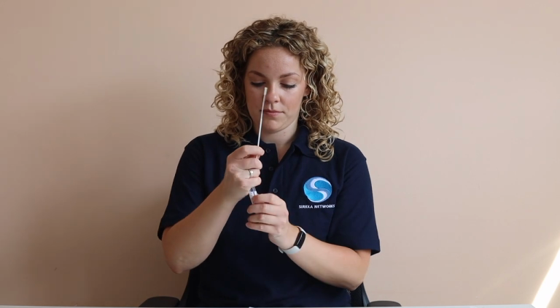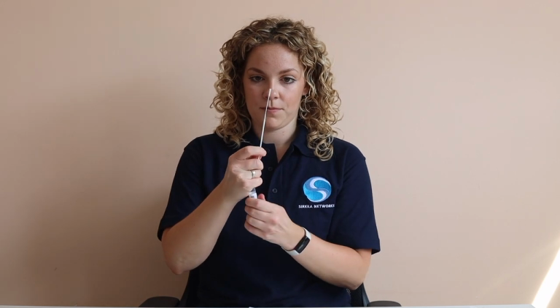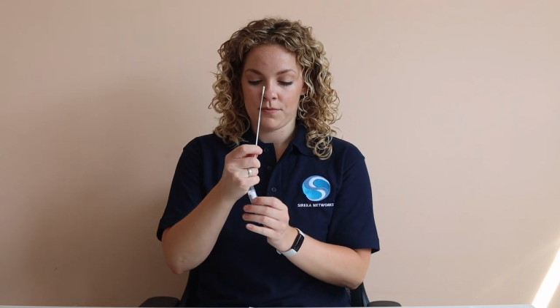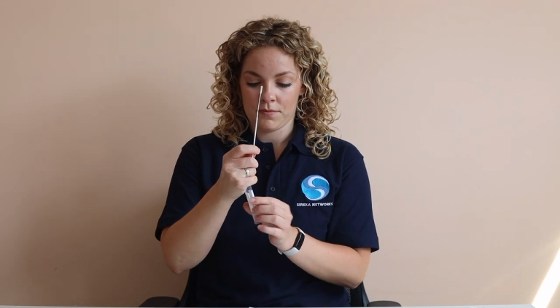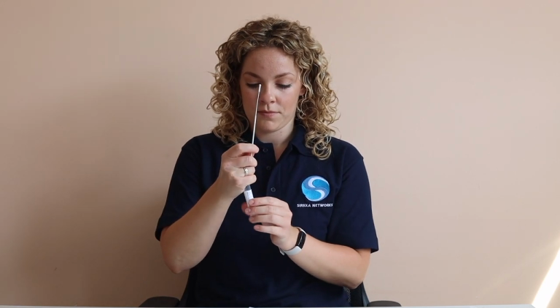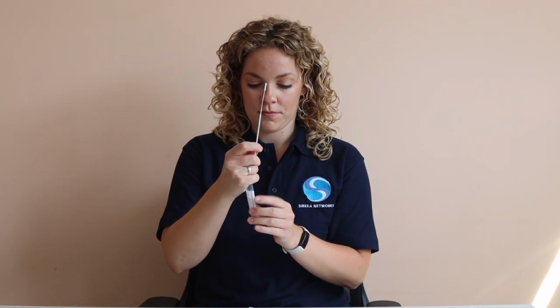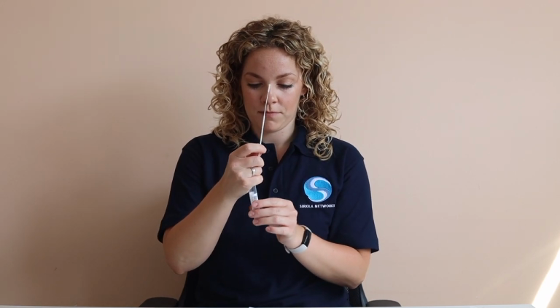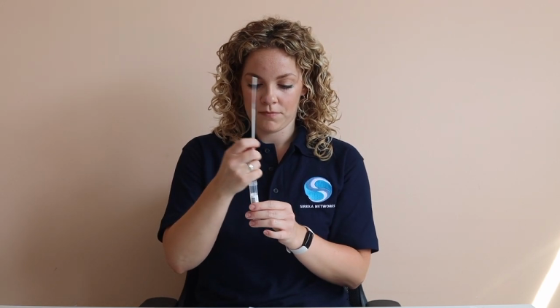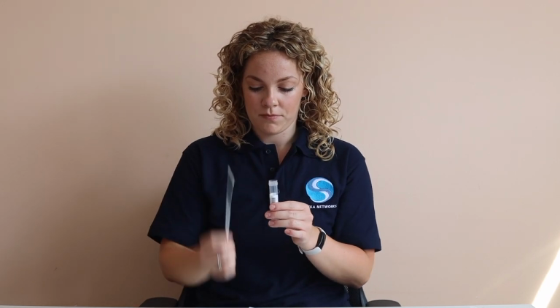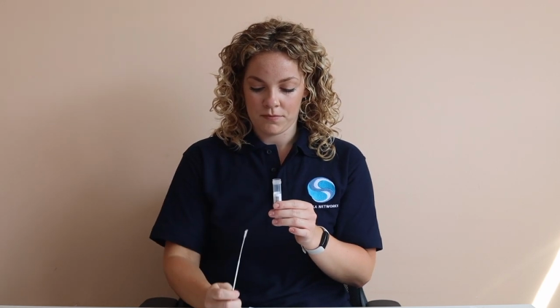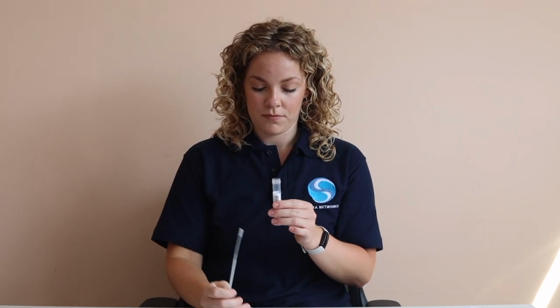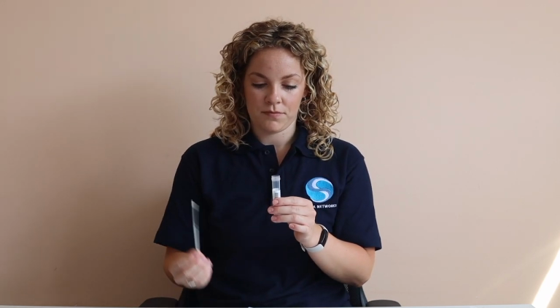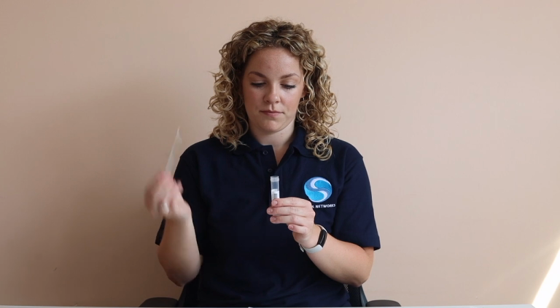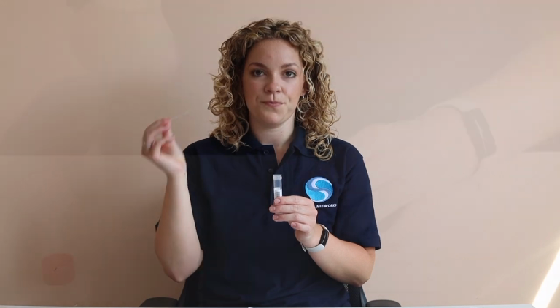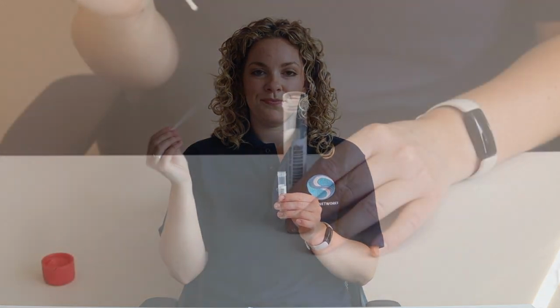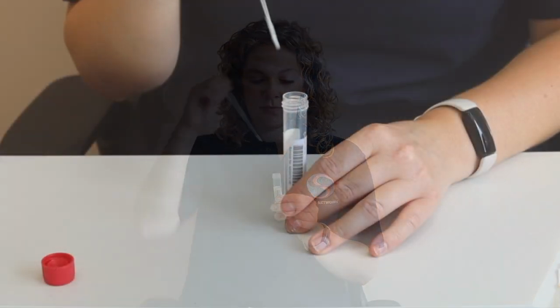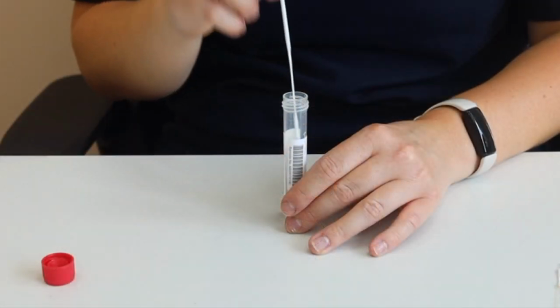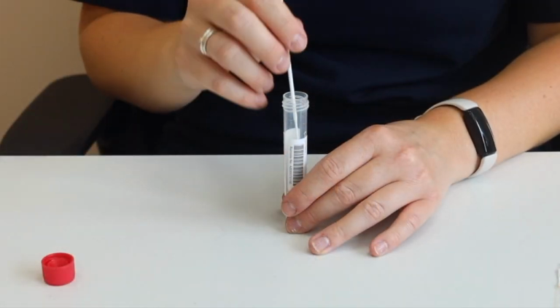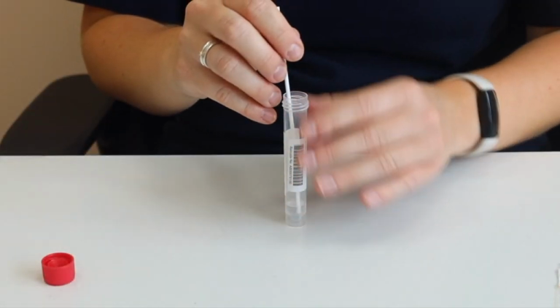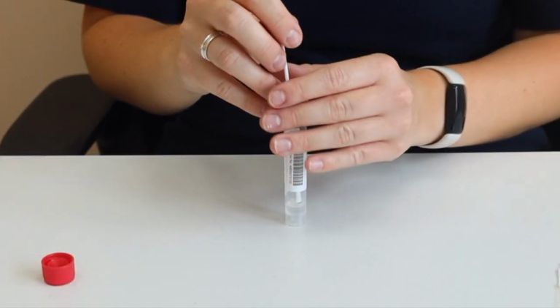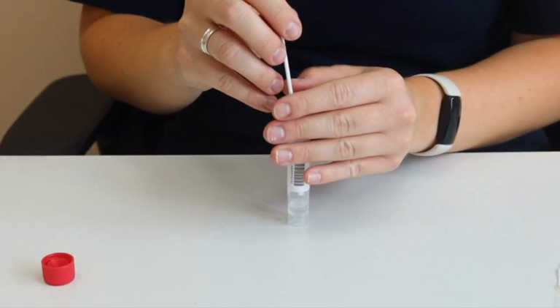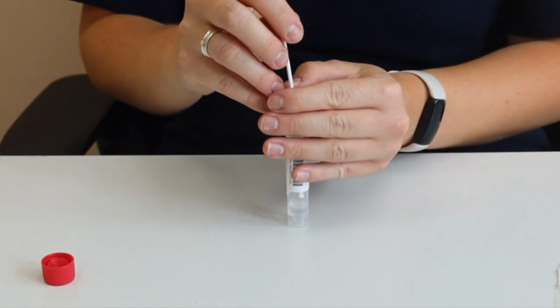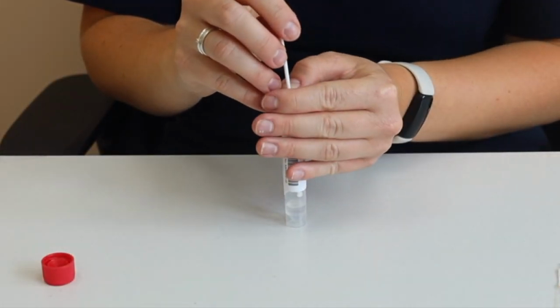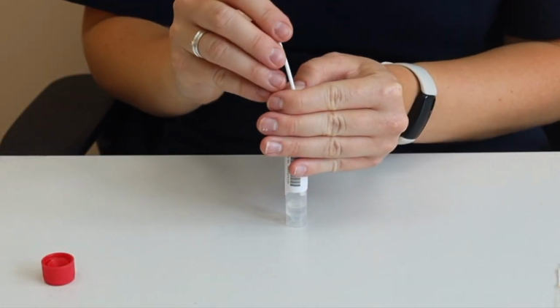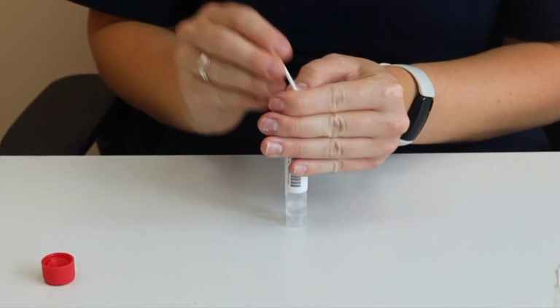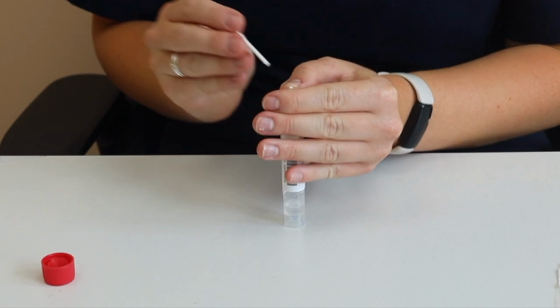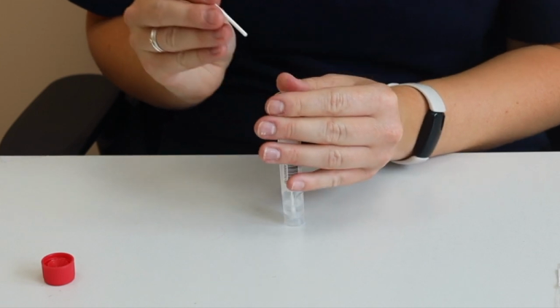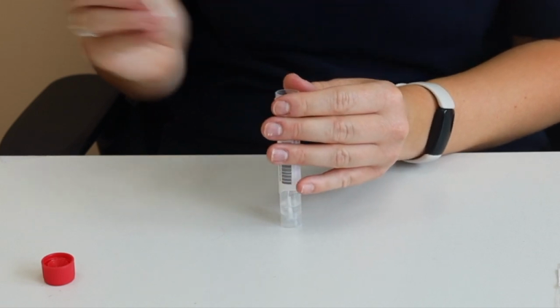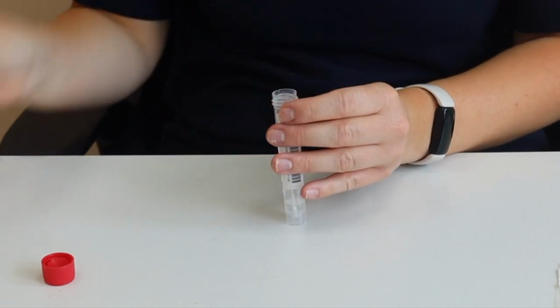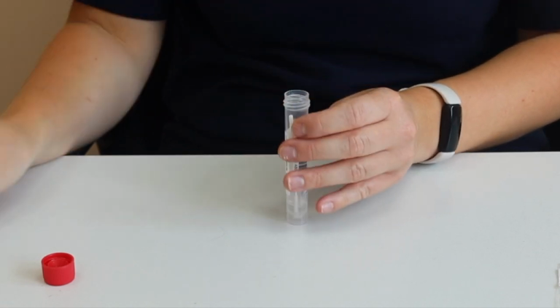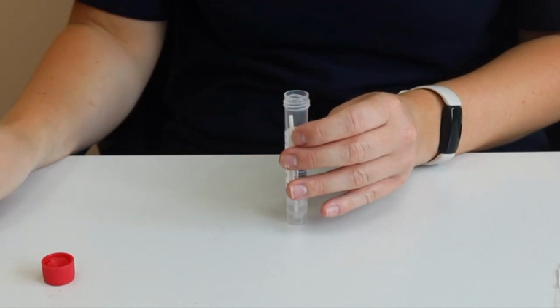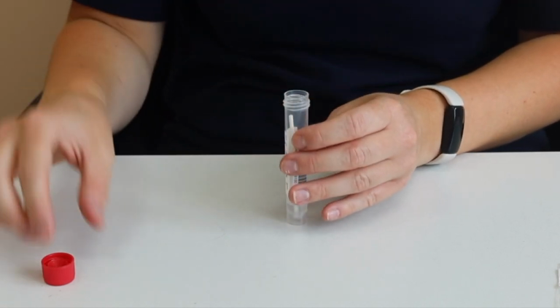Open the tube containing the liquid, being very careful not to spill any of the liquid in the process. Place the swab, fabric end first, into the tube and snap the swab stick at the break point.